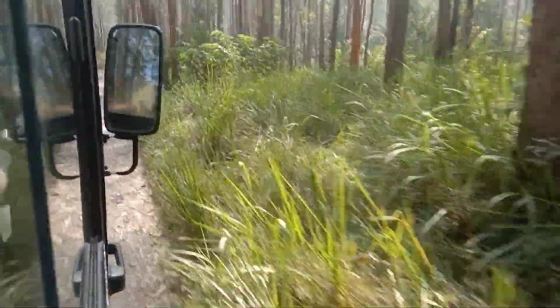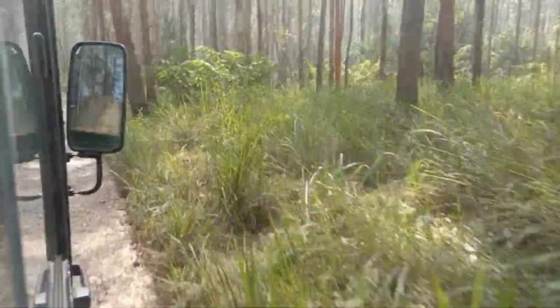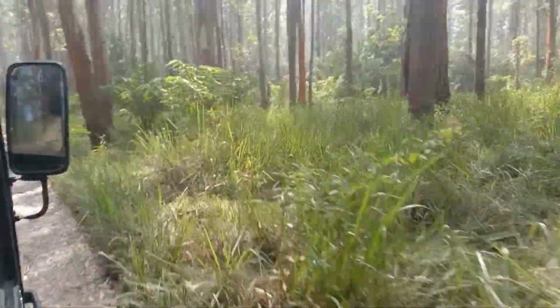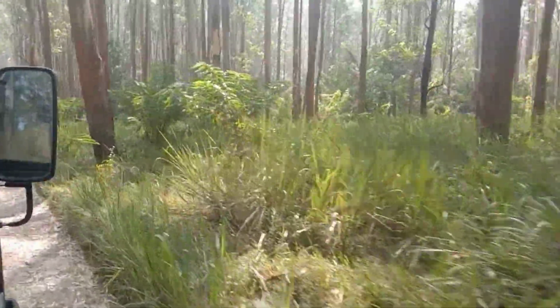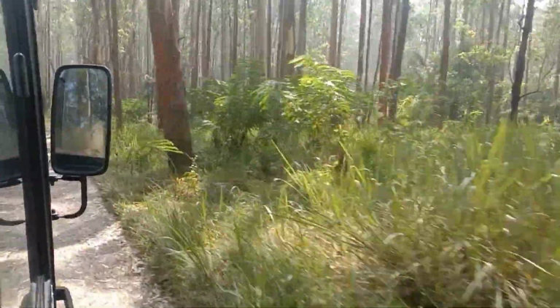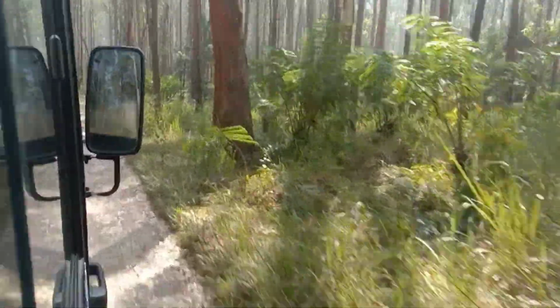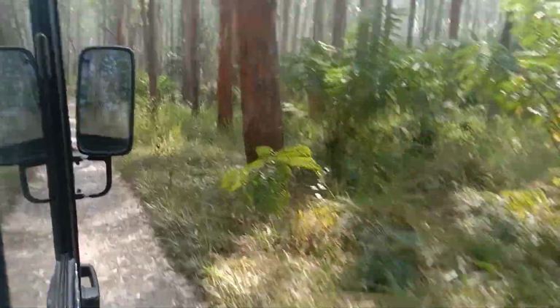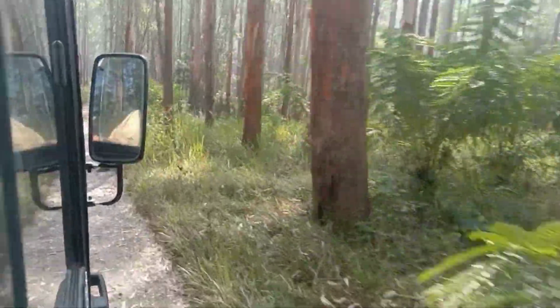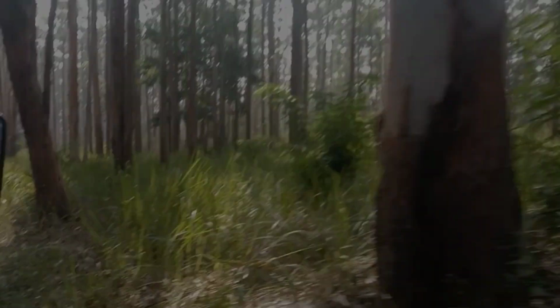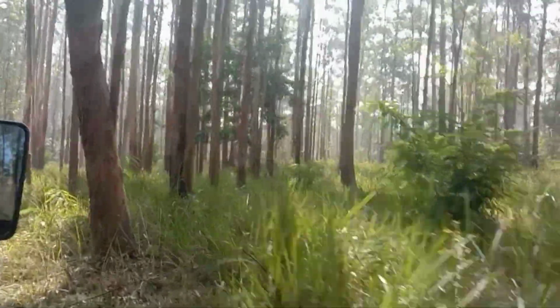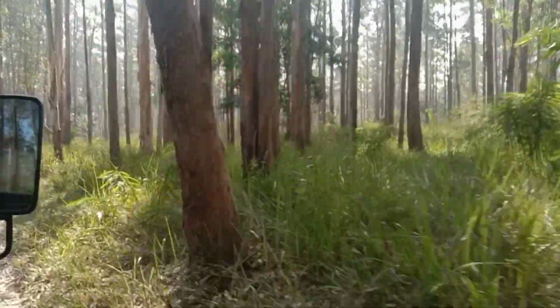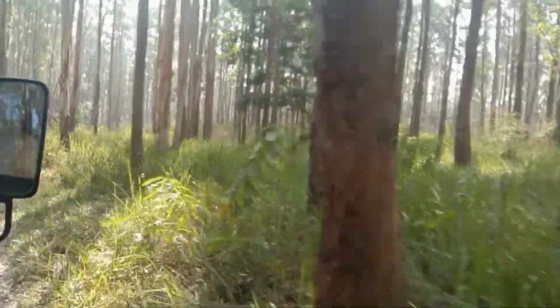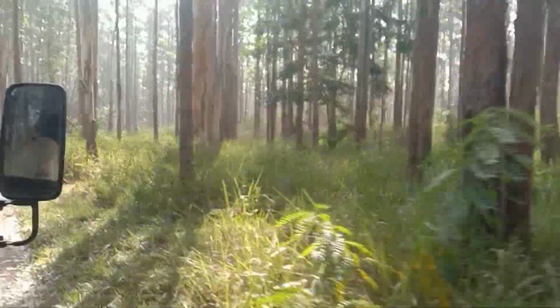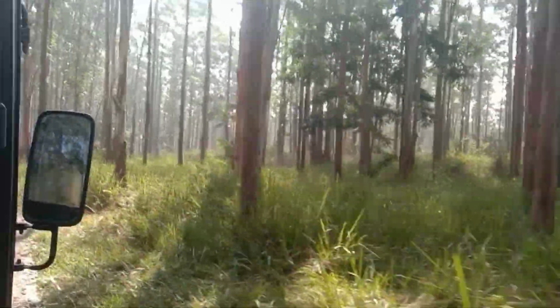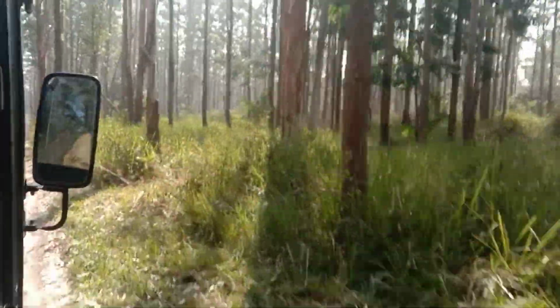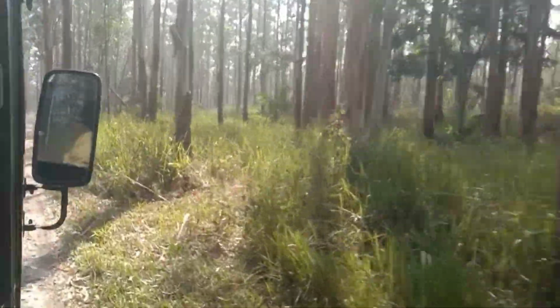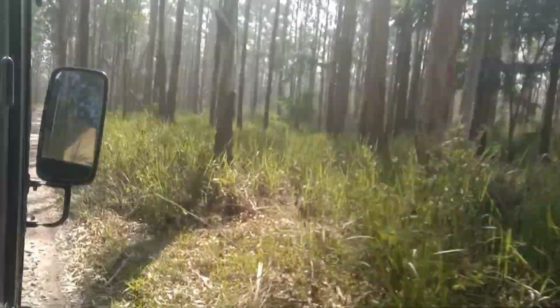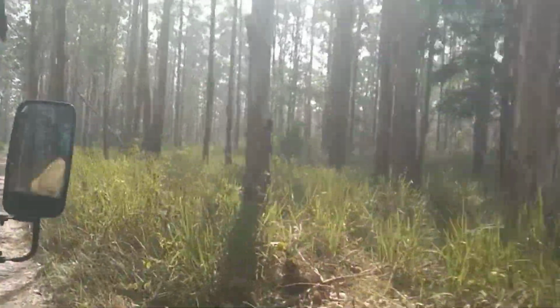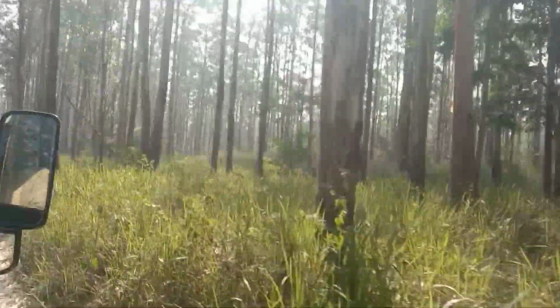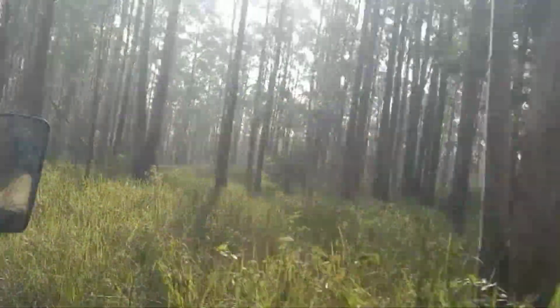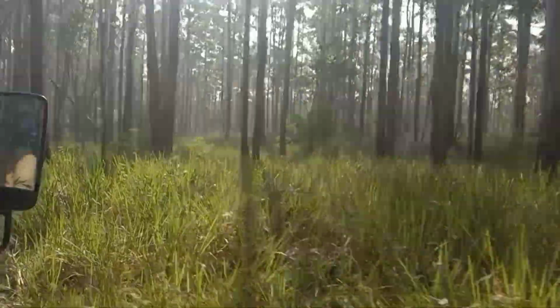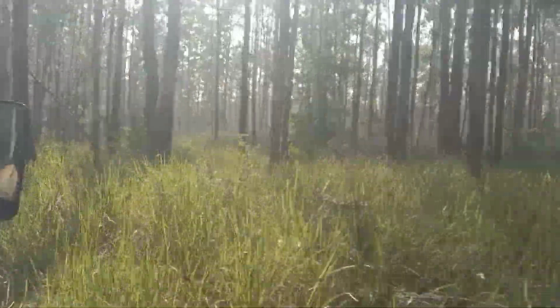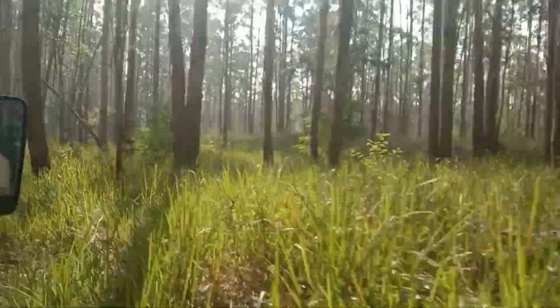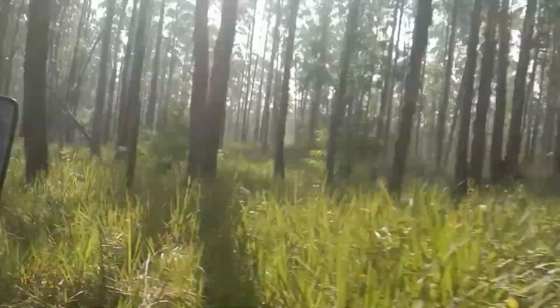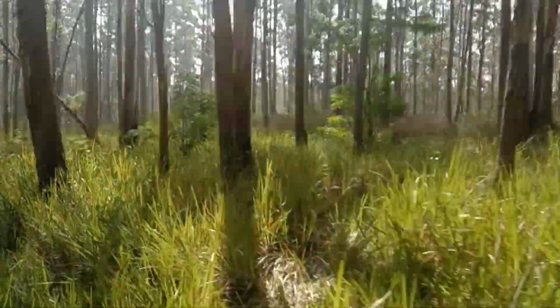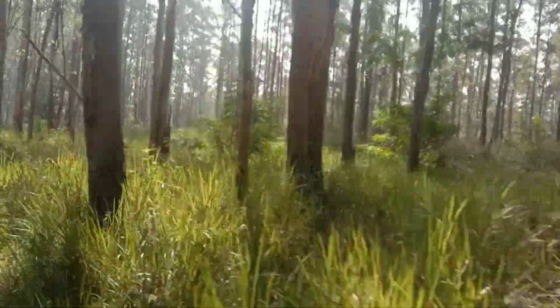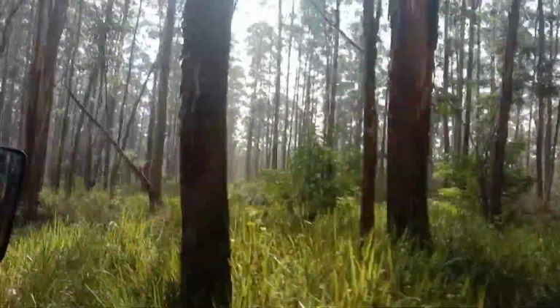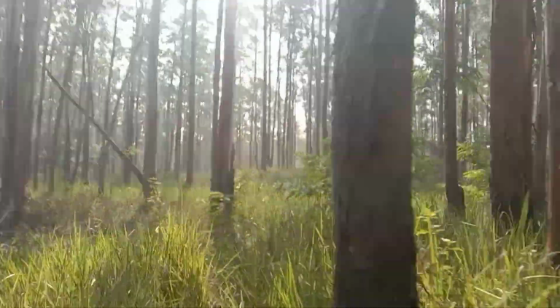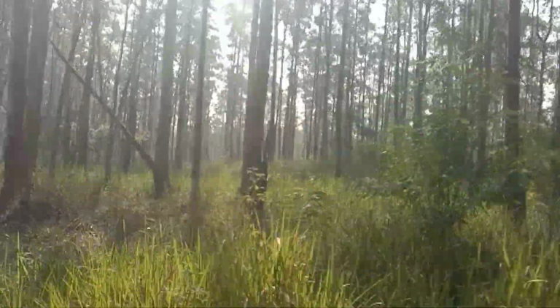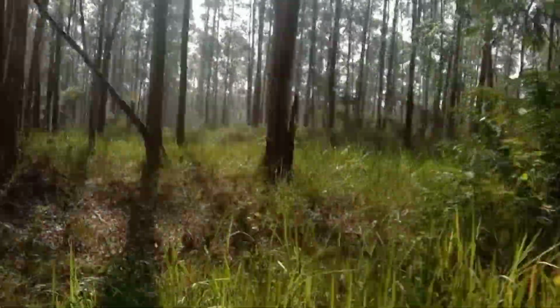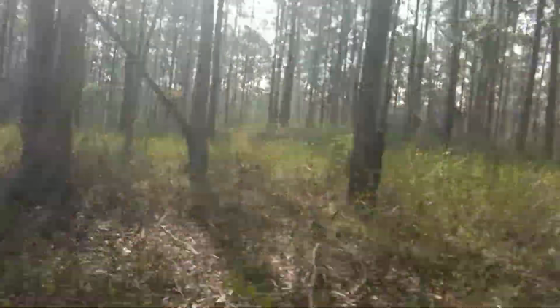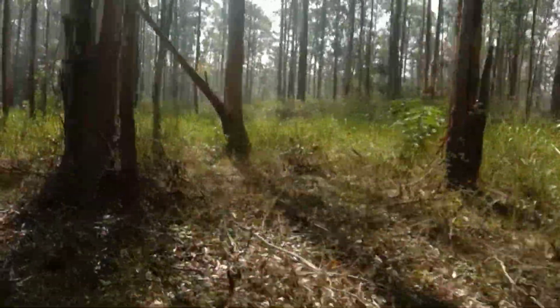I'm going to go back to the house for a few minutes. This is a small area — the house is full of trees and flowers like this.